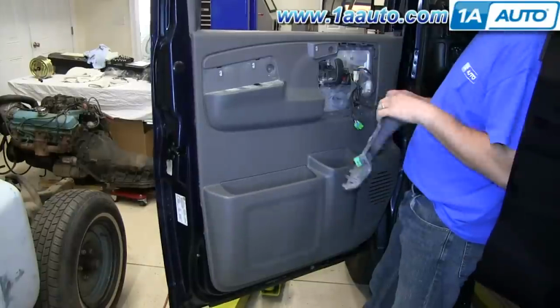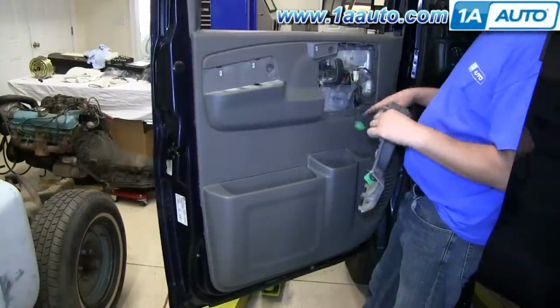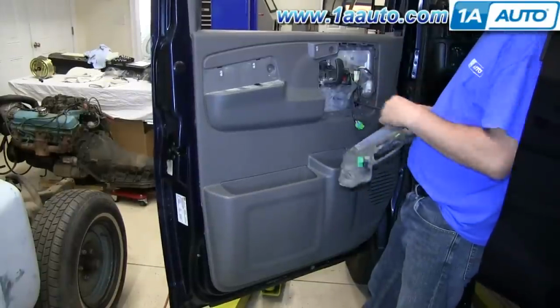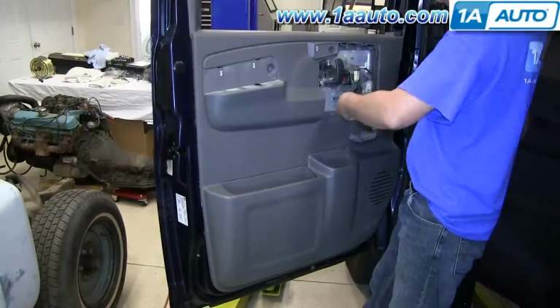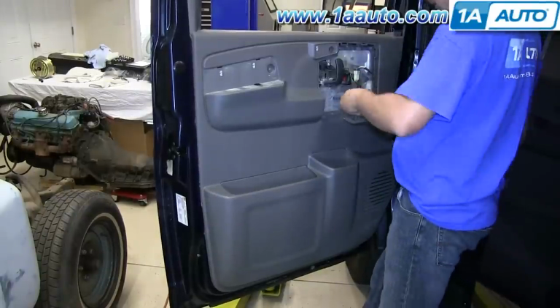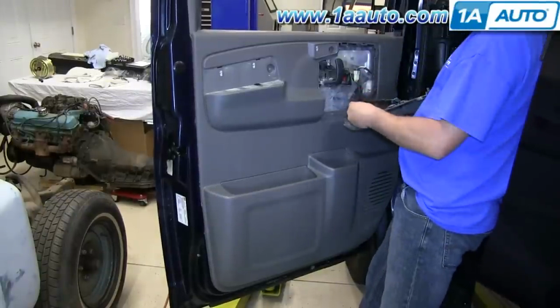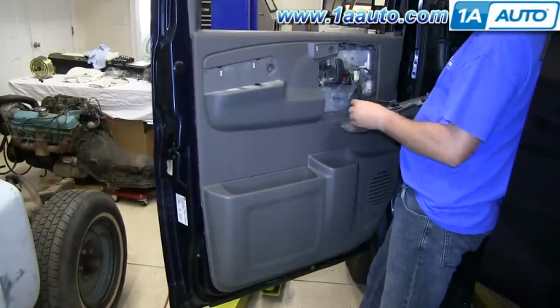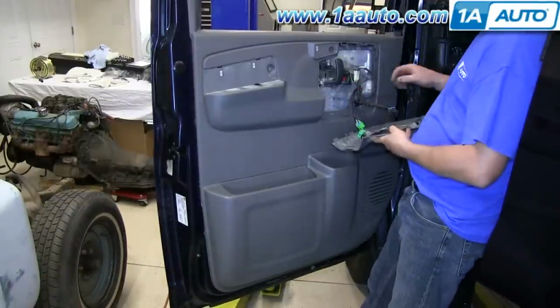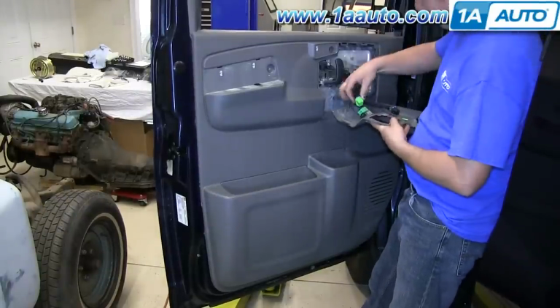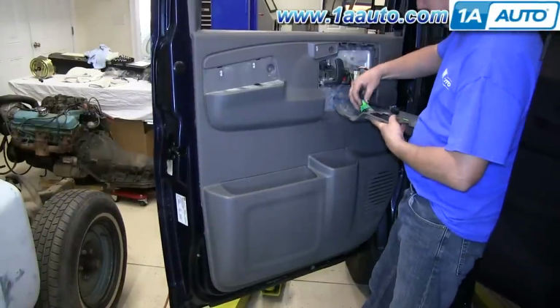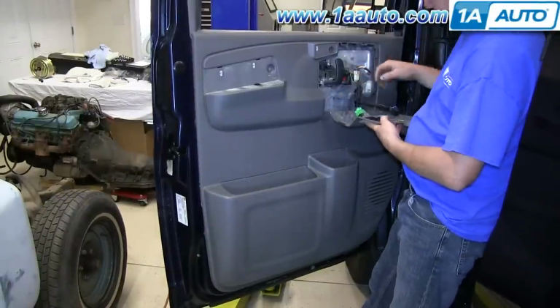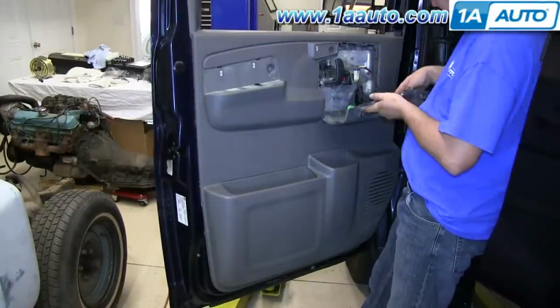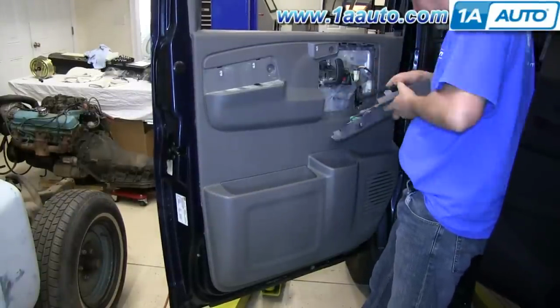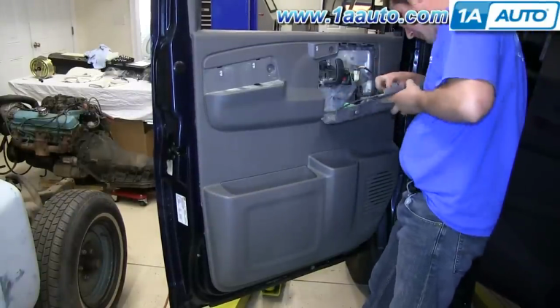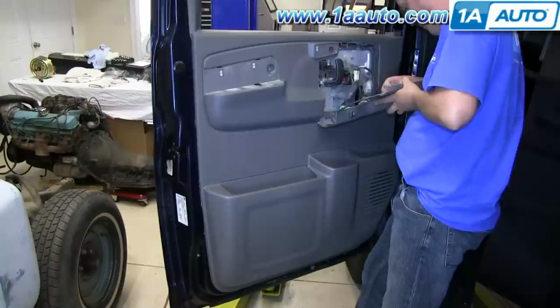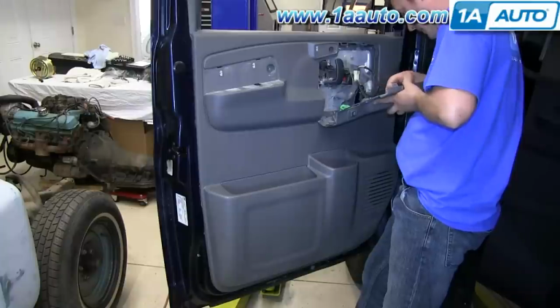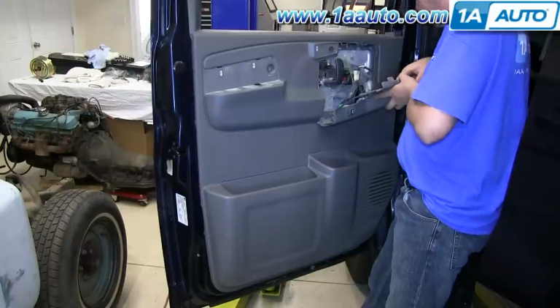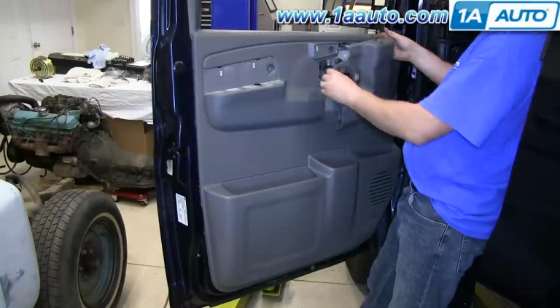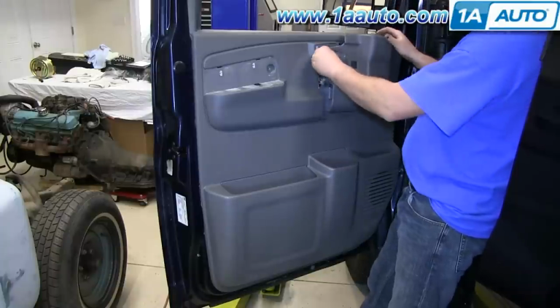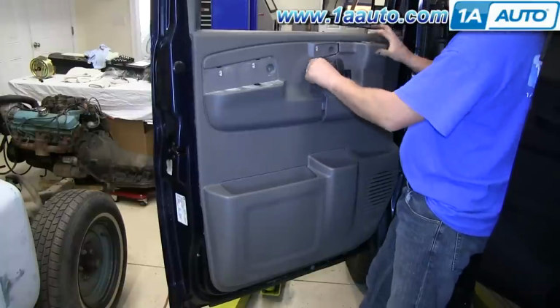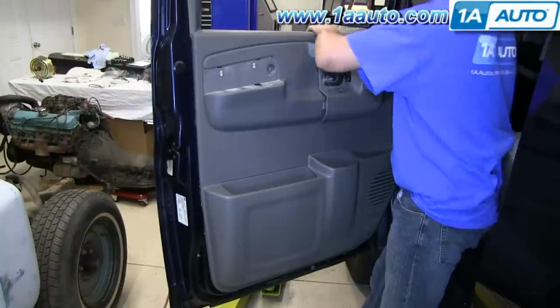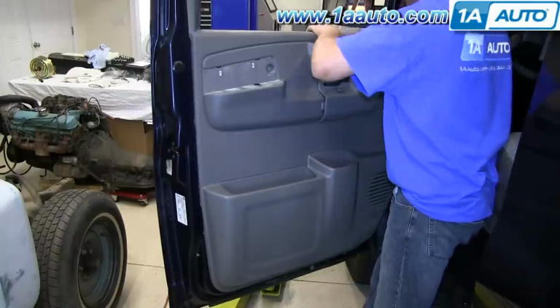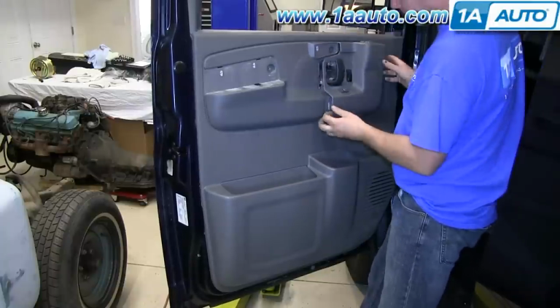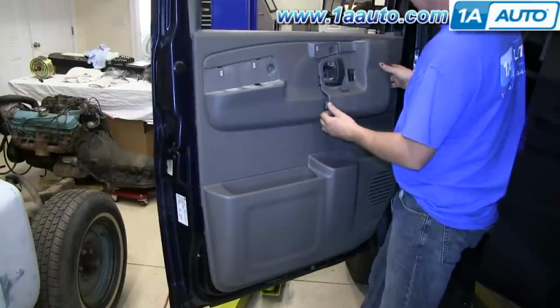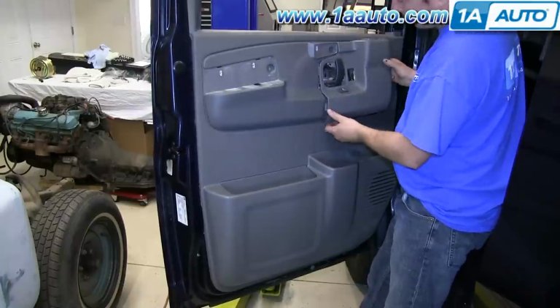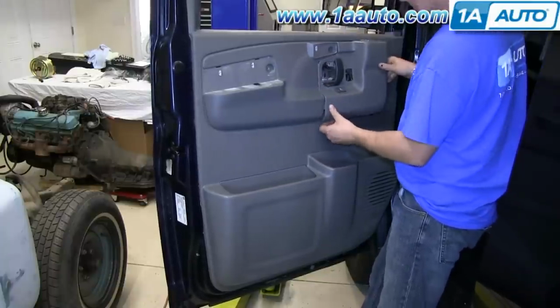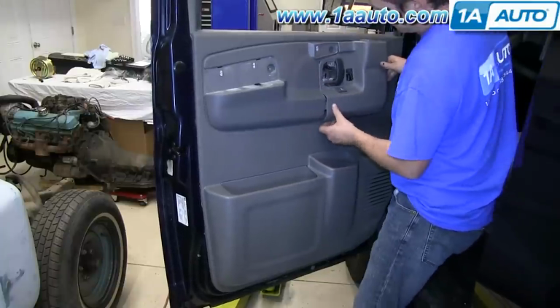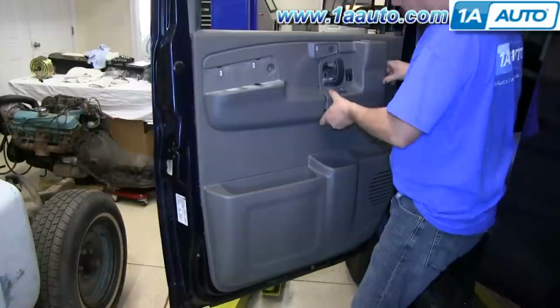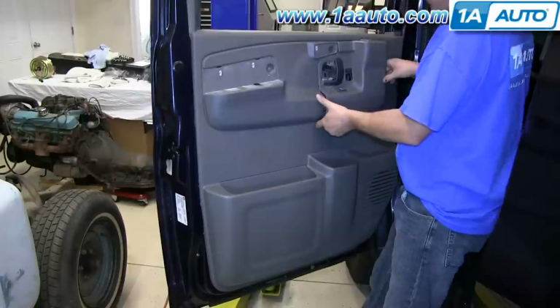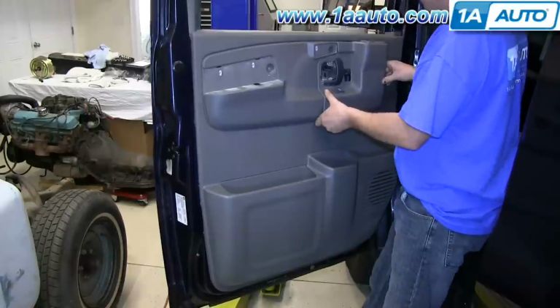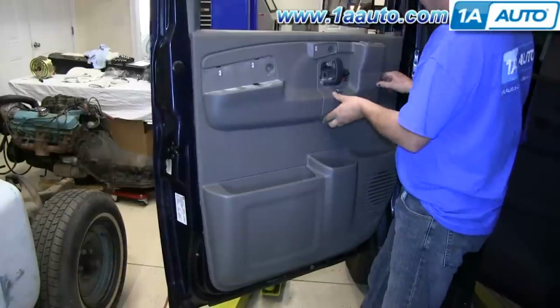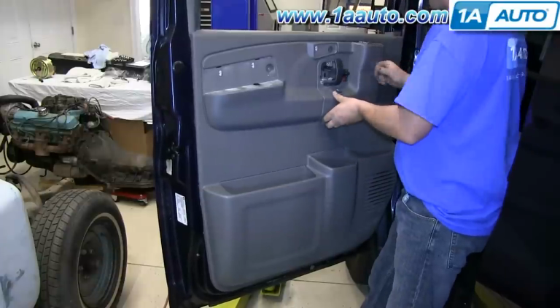Take your accessory panel and make sure you clip all your accessories into place — power door locks, windows, mirror — and then line it up on the door and clip it into place.